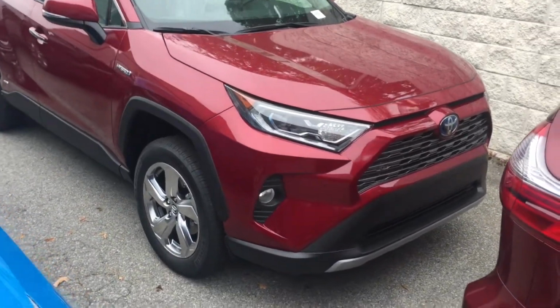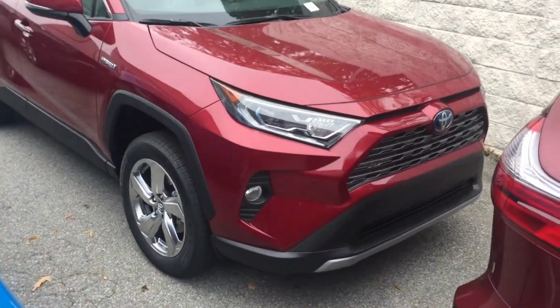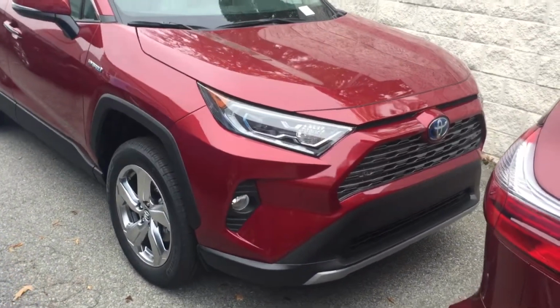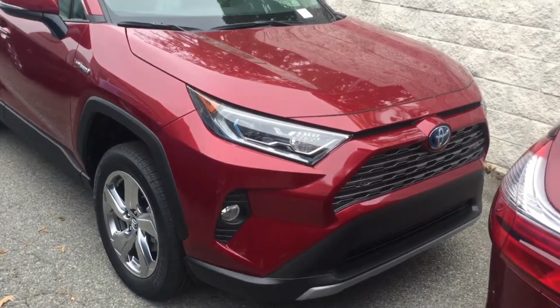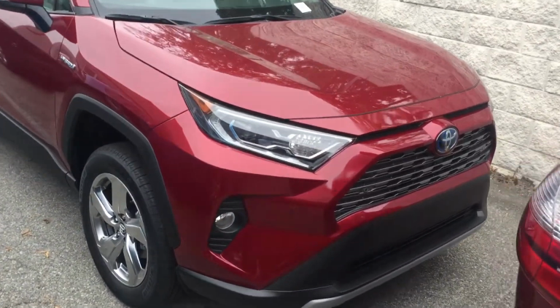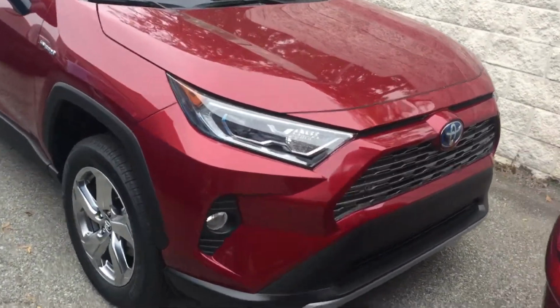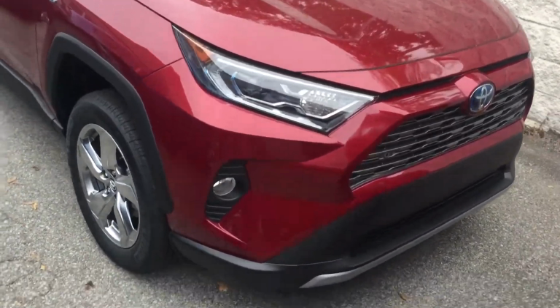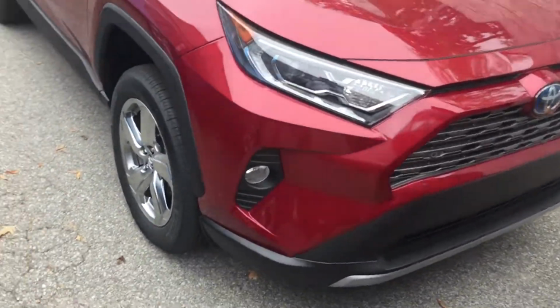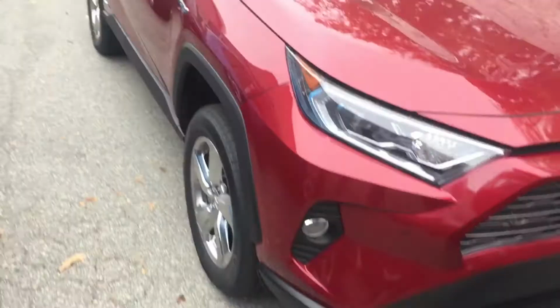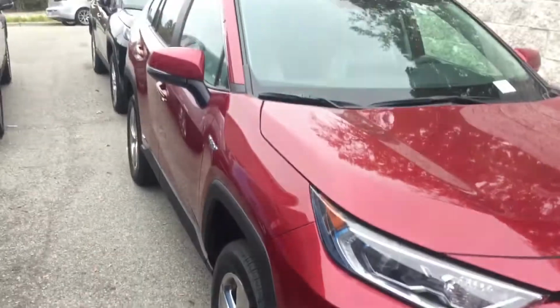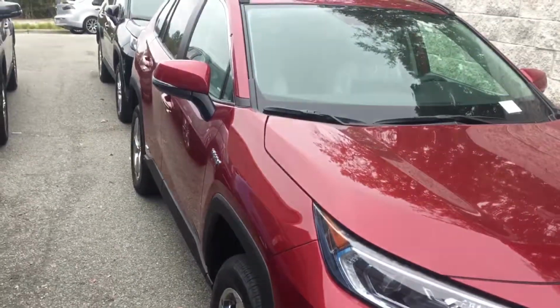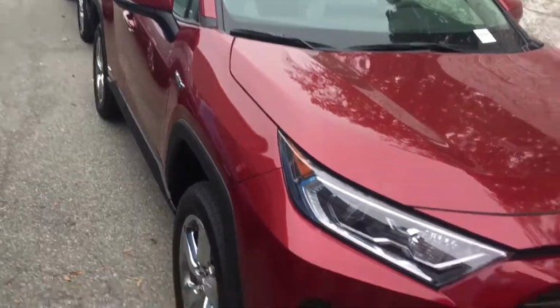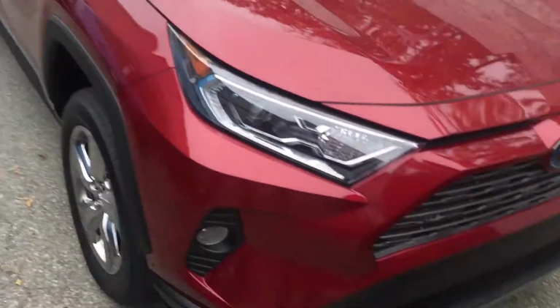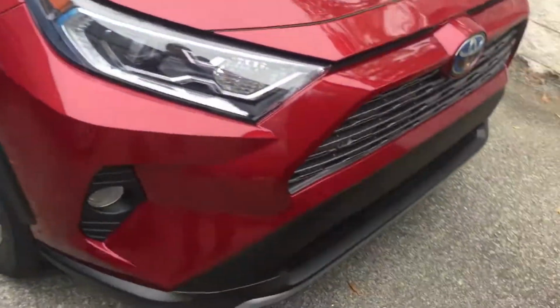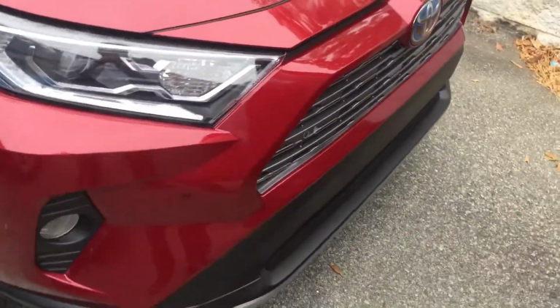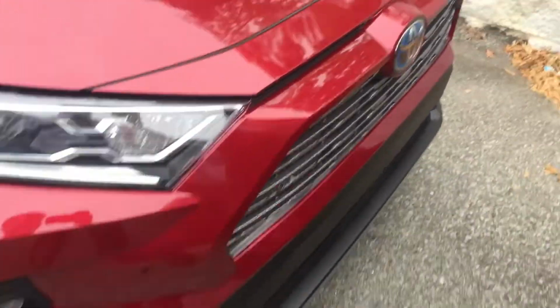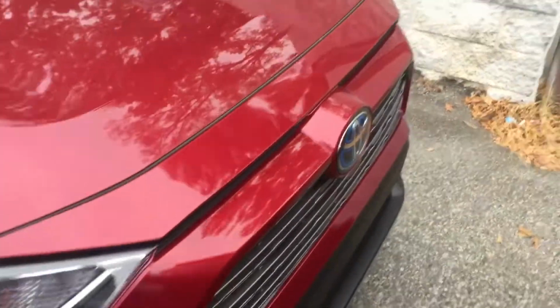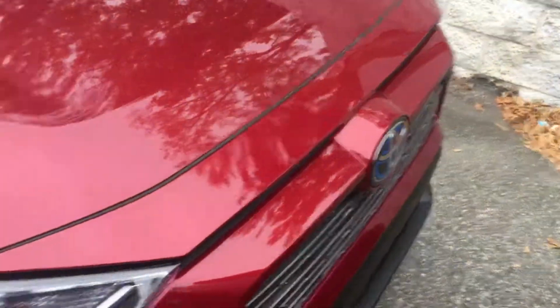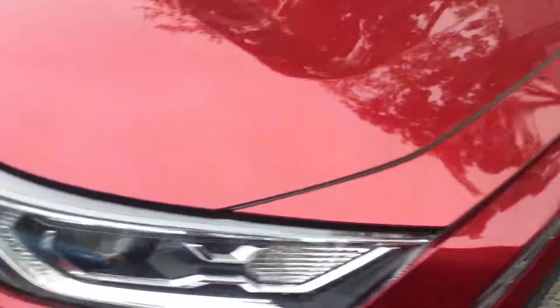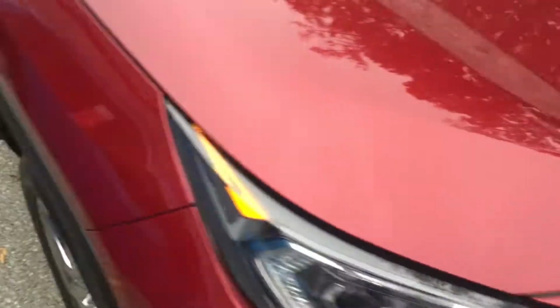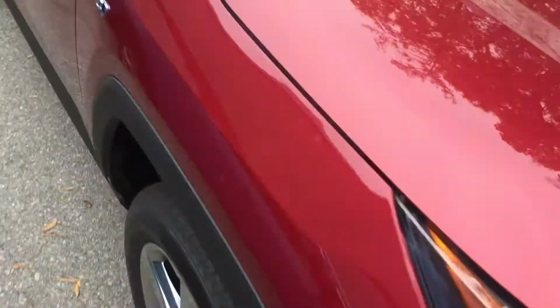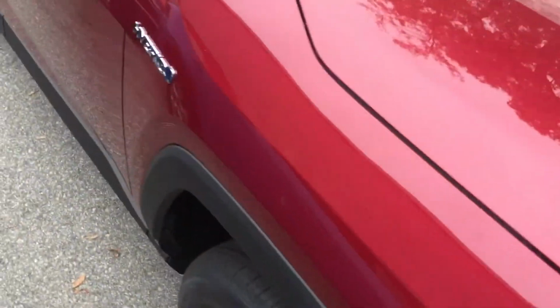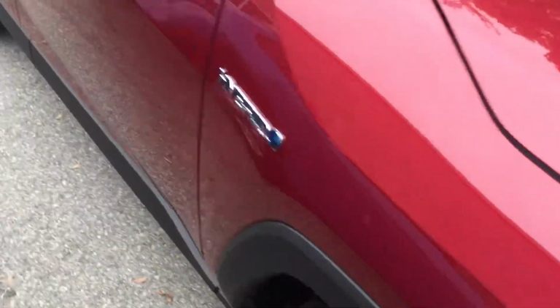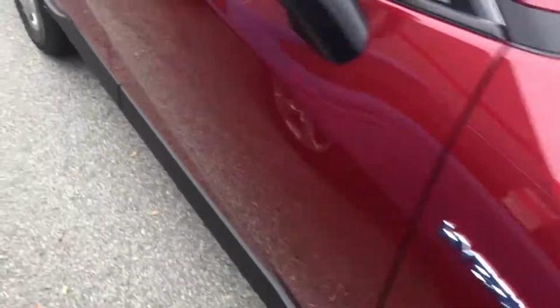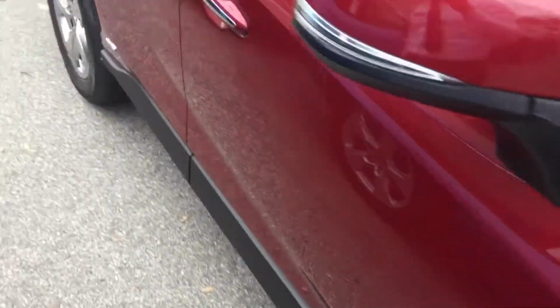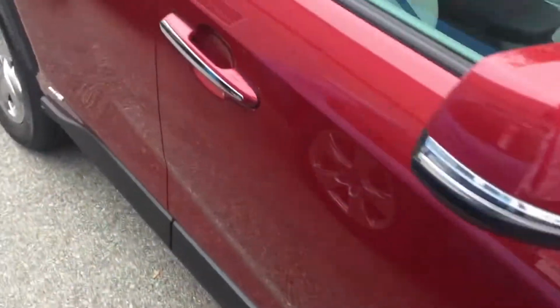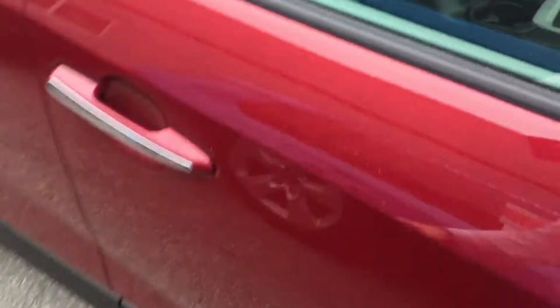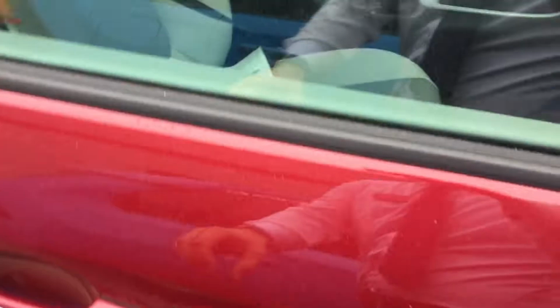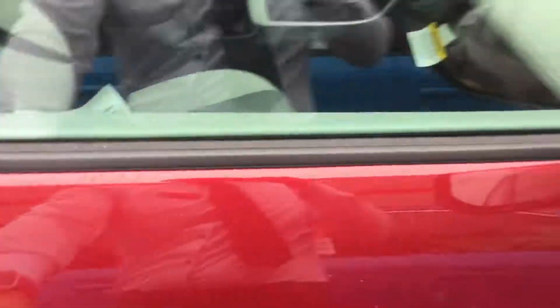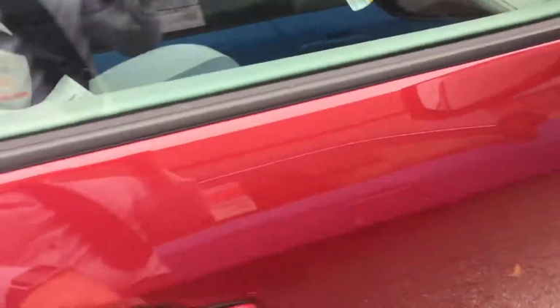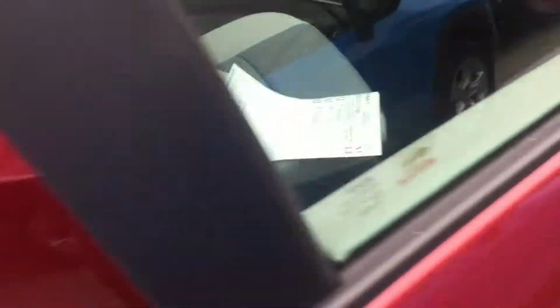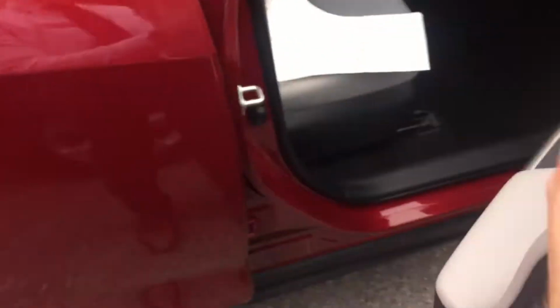Hey, my name is Ethan Lau with Mark Jacobson Toyota. I'm going to give you a closer look at the RAV4 Hybrid Limited in the Ruby Flair.